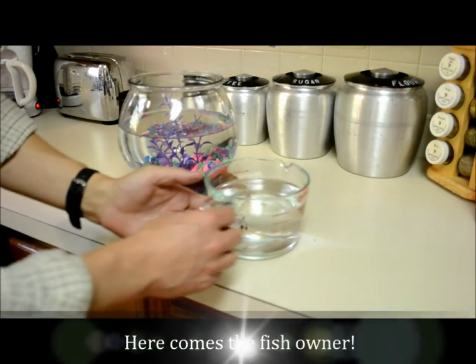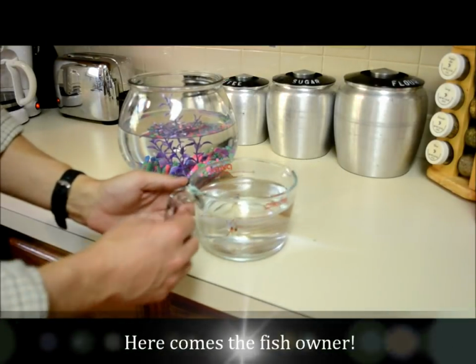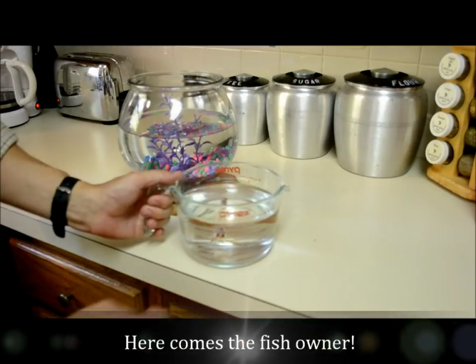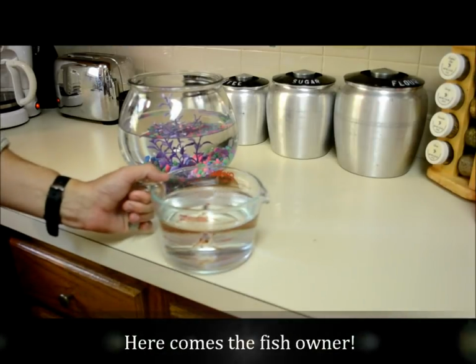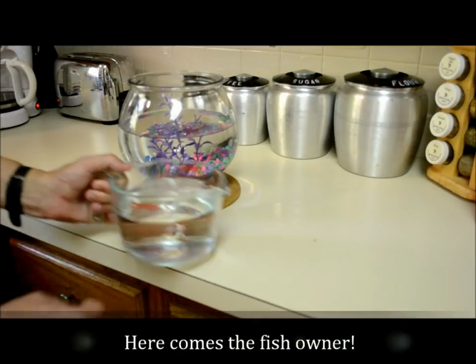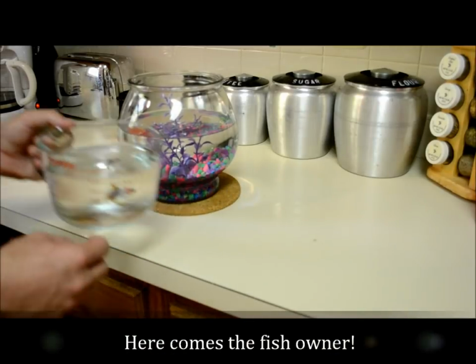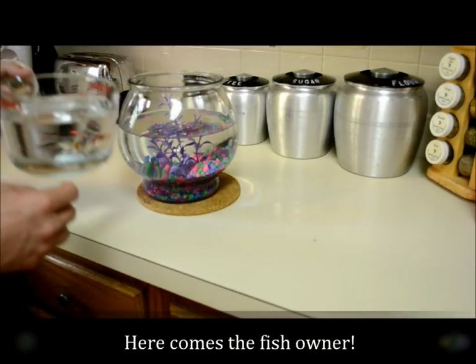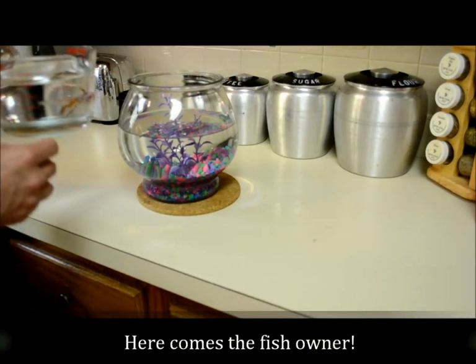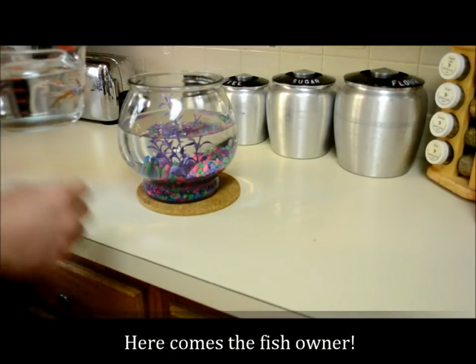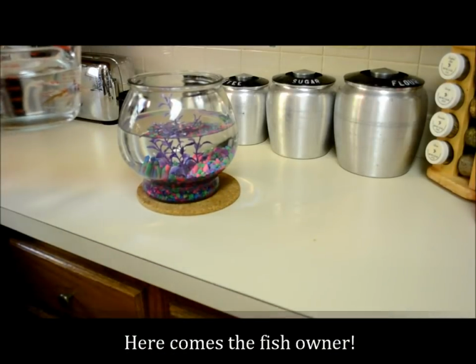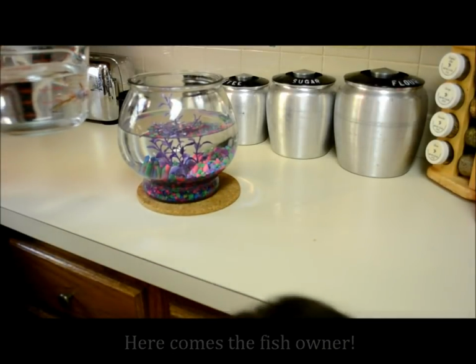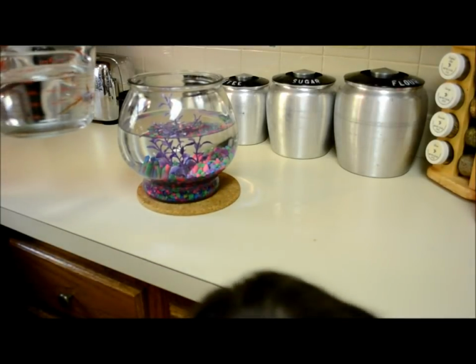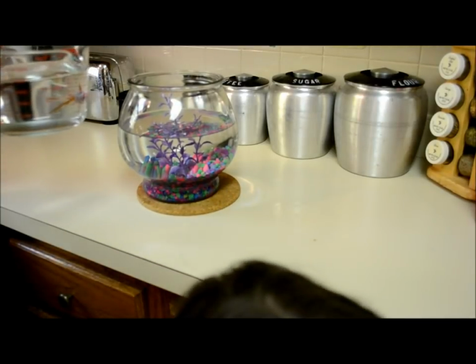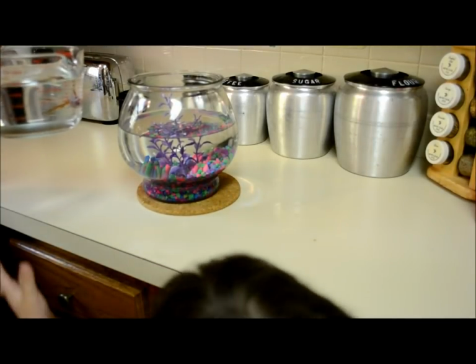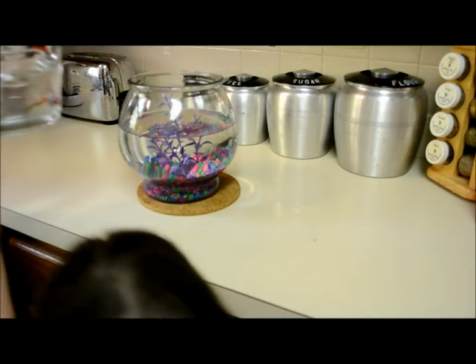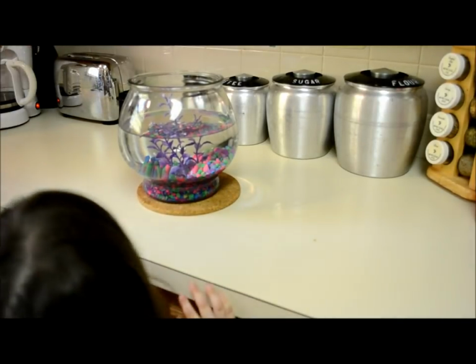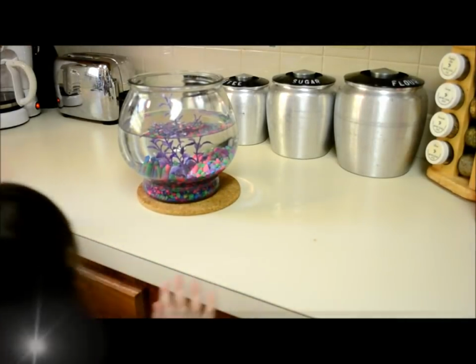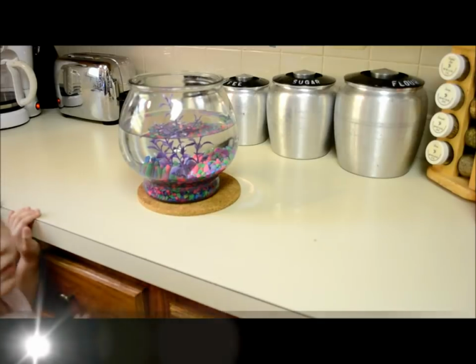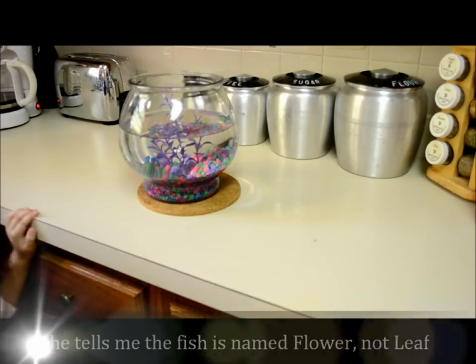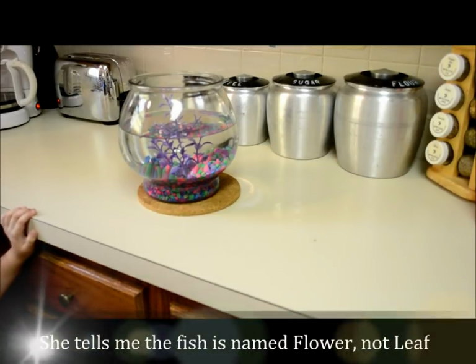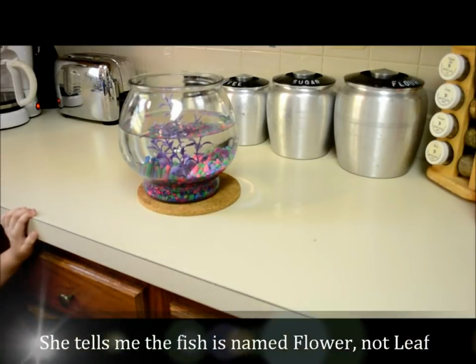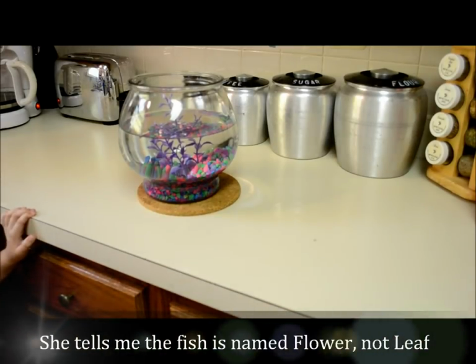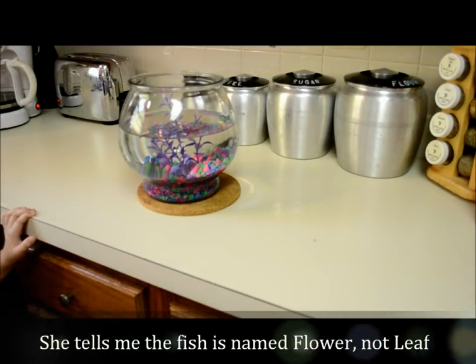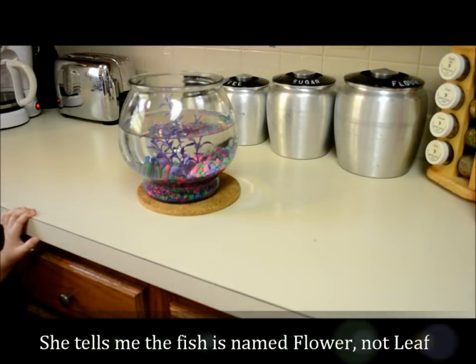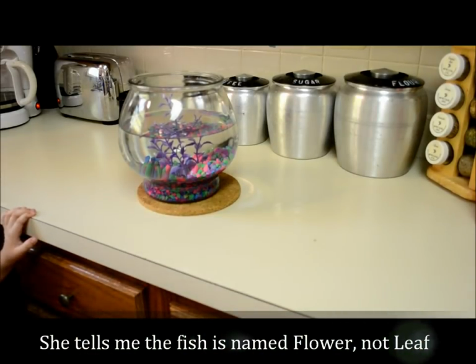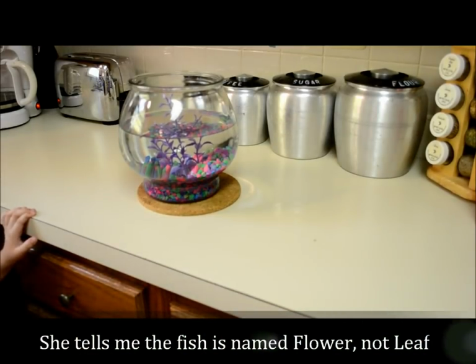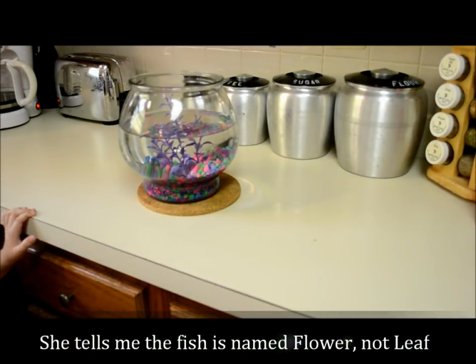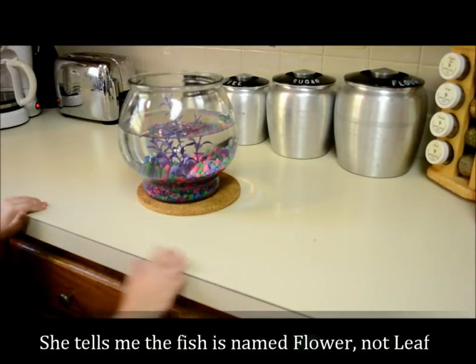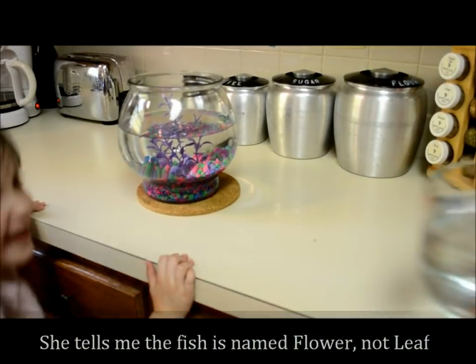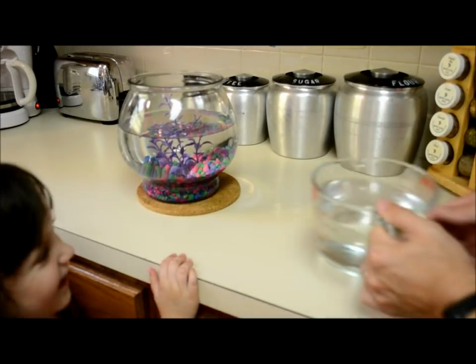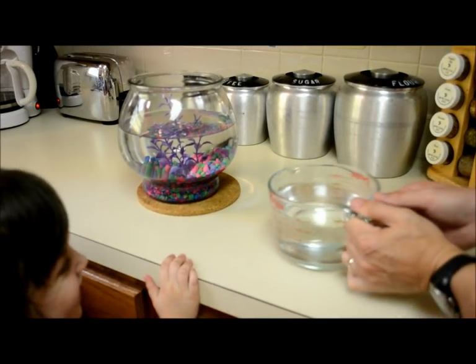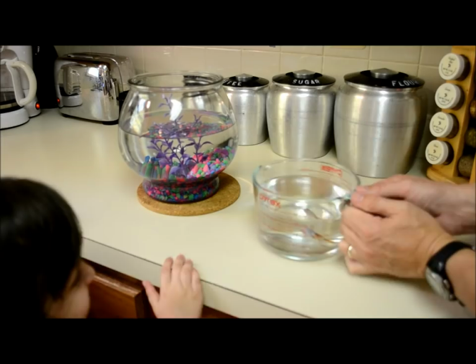So now we just dump him in. A family member joins — can I do this with you? Sure you can. This is Matty's fish, his name is Leaf. It's a little too high for you, so watch your hand — we just dump him in.